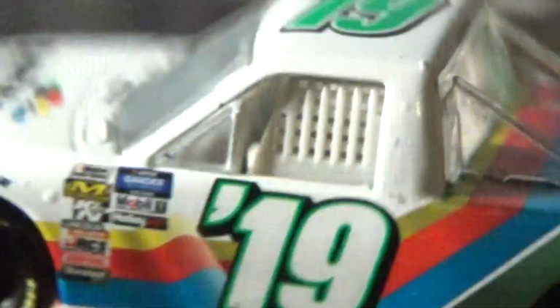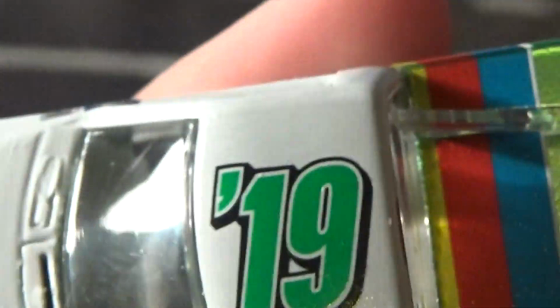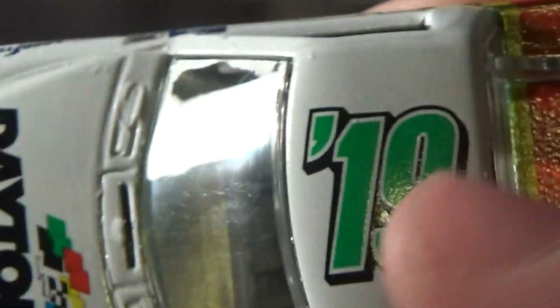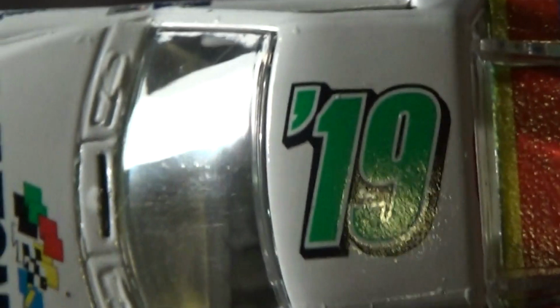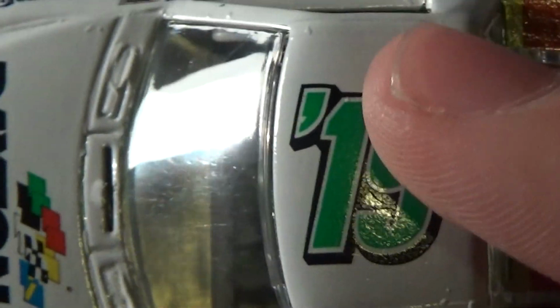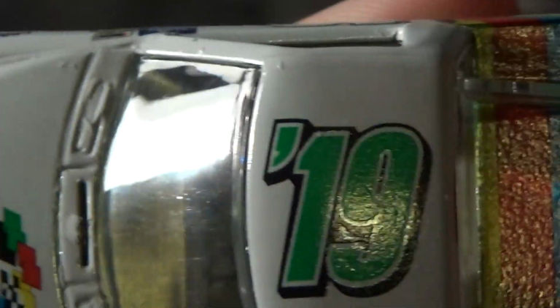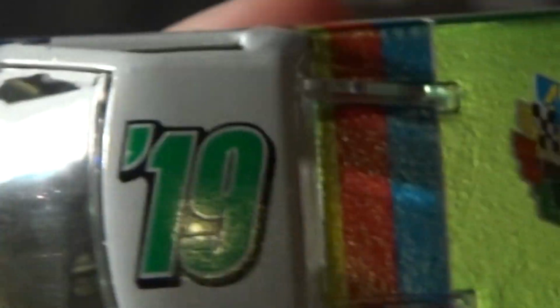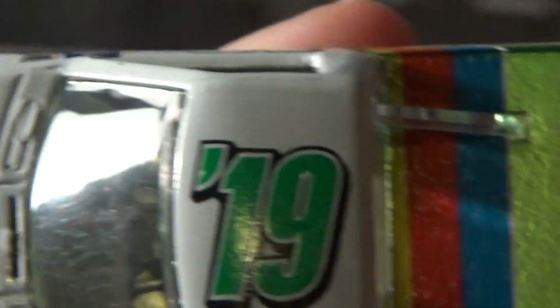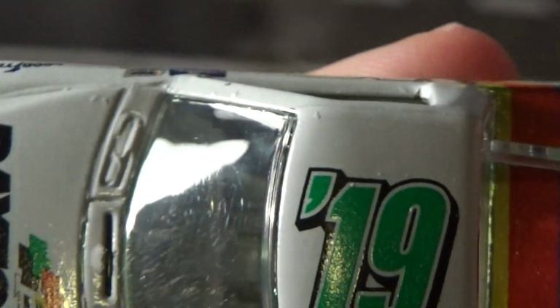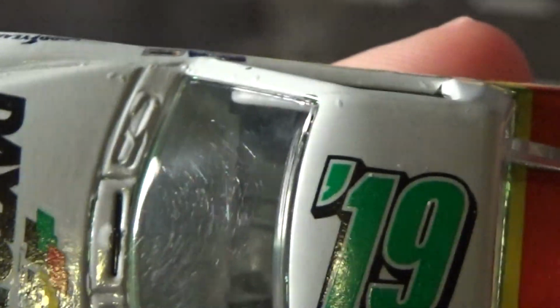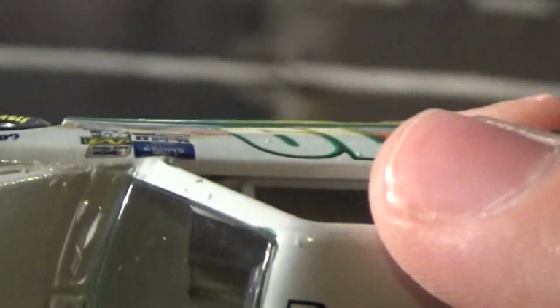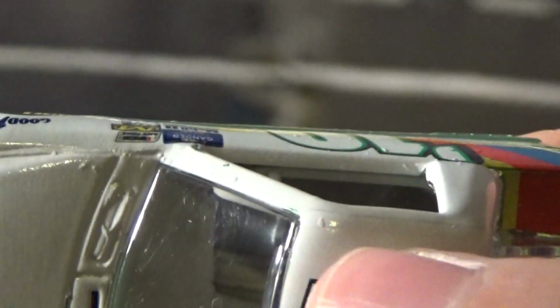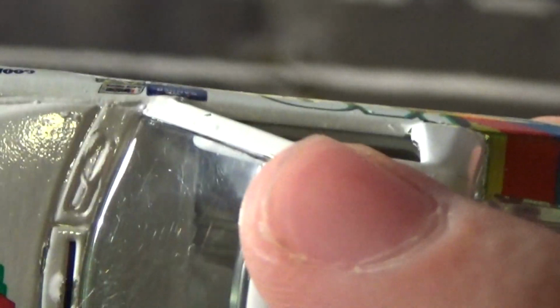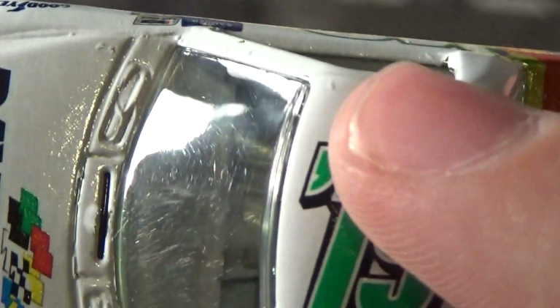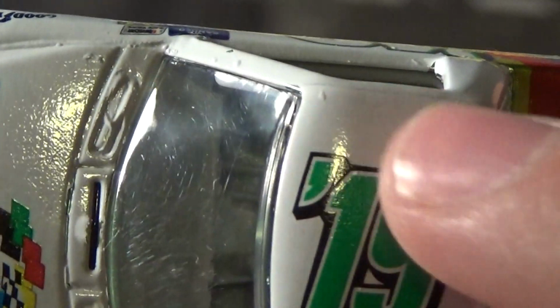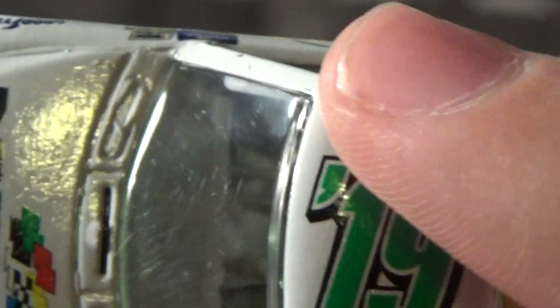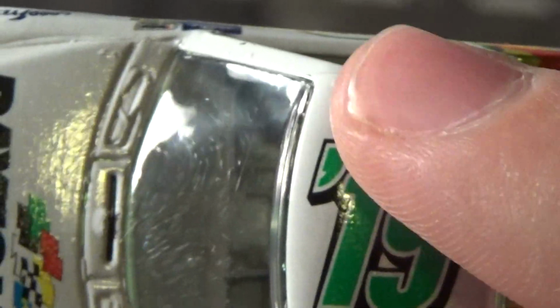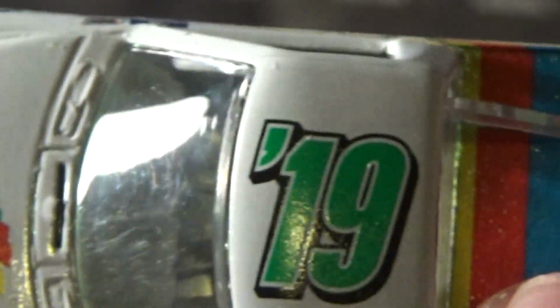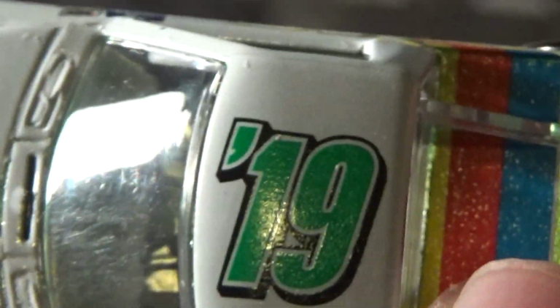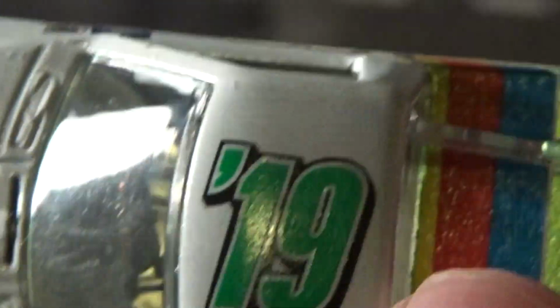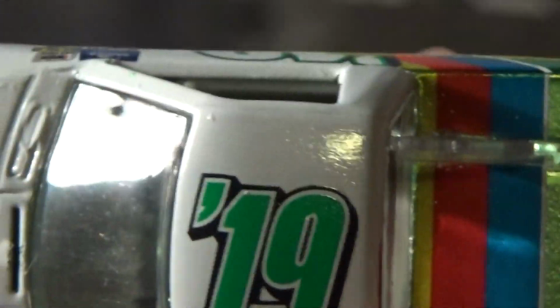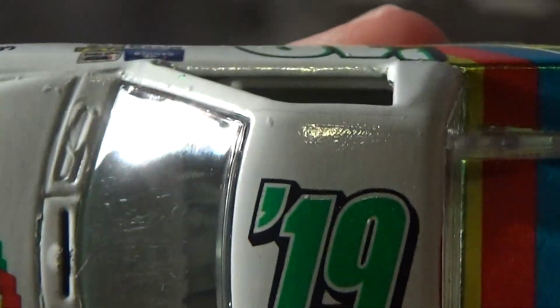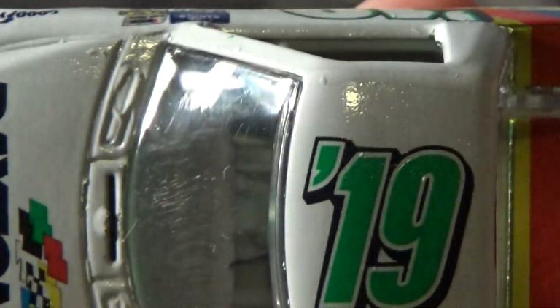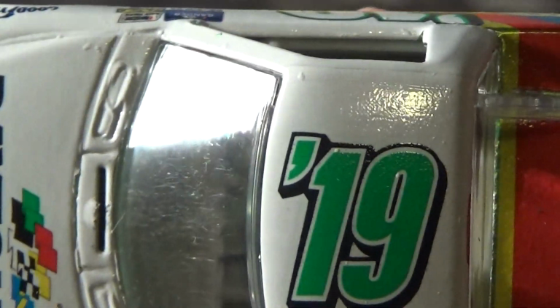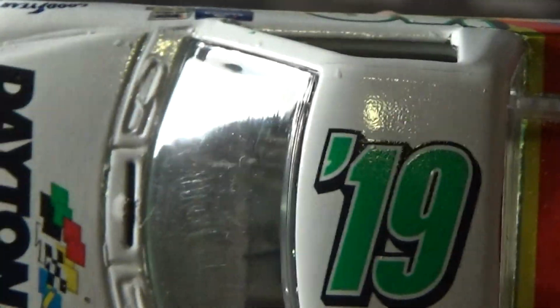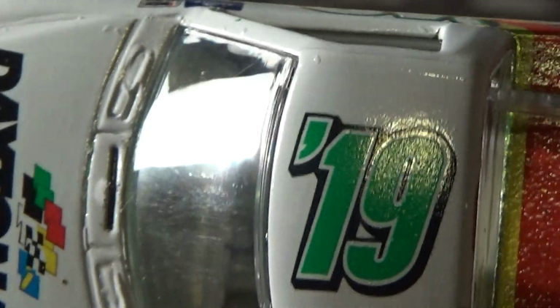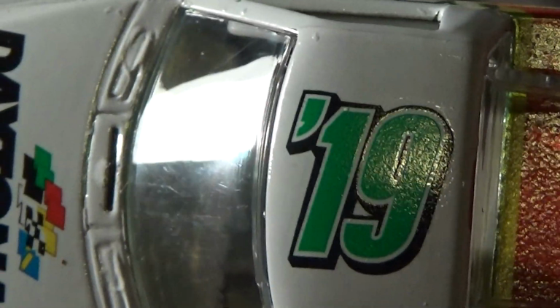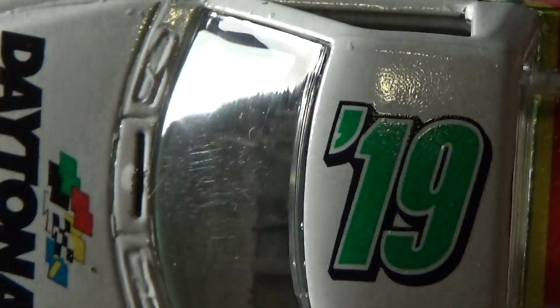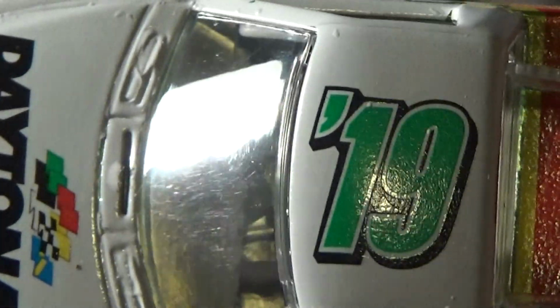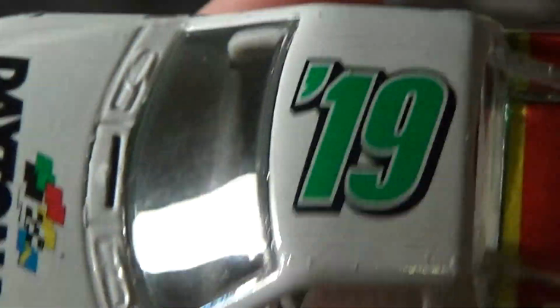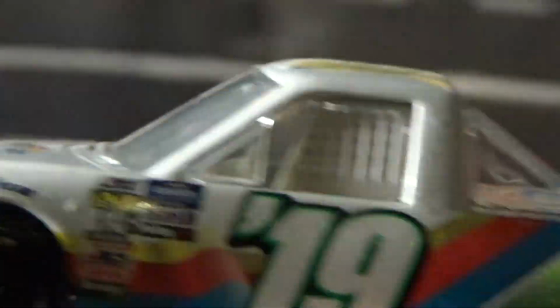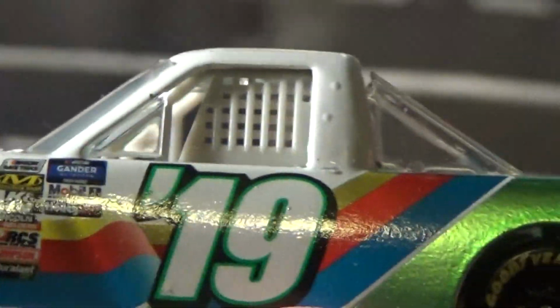2019, and then 2019 on the top. Unfortunately, the truck mold does not have a roof flap — a single roof flap right here like they do in real life. That's unfortunate; they don't have it on the 1:24s either, but it would've been a nice touch.